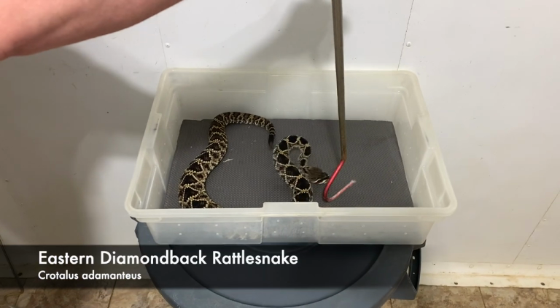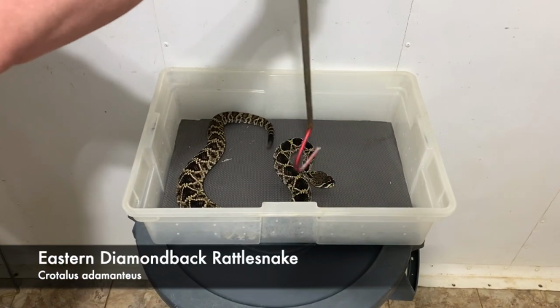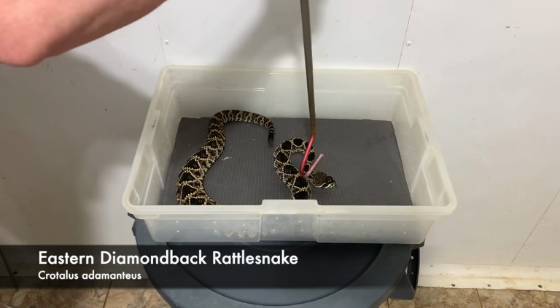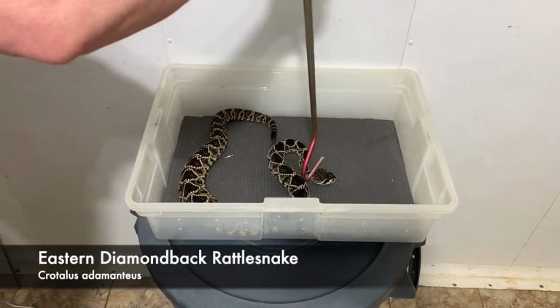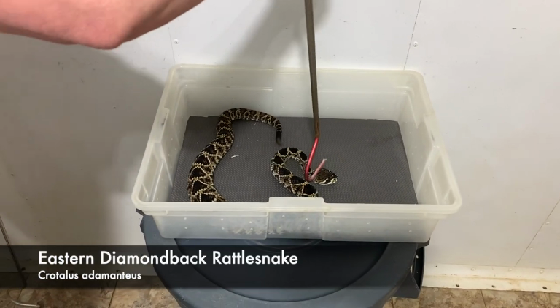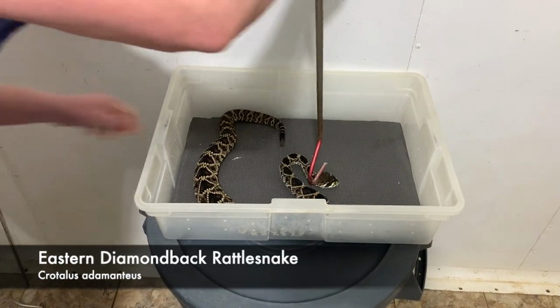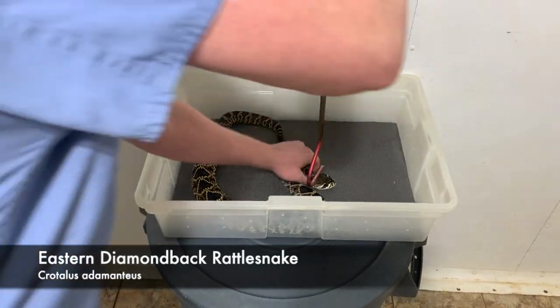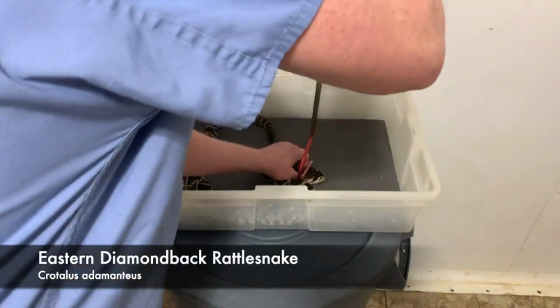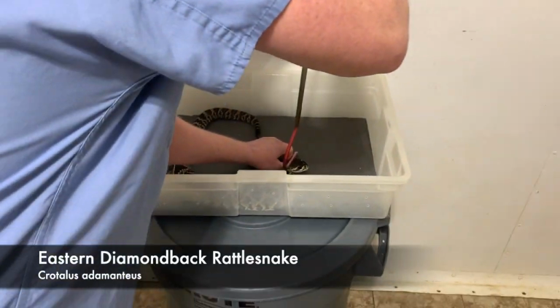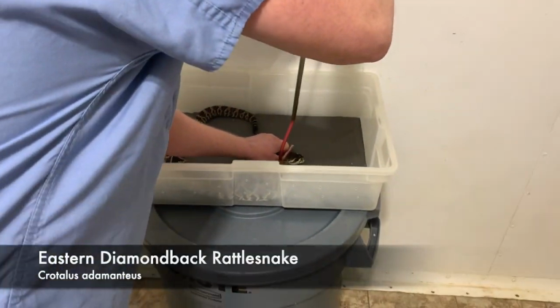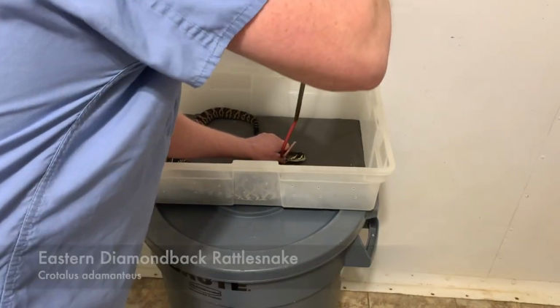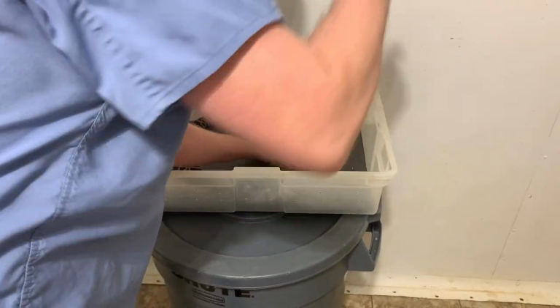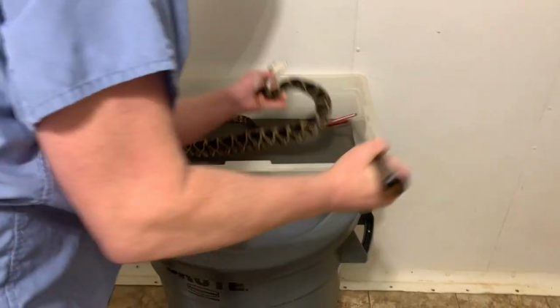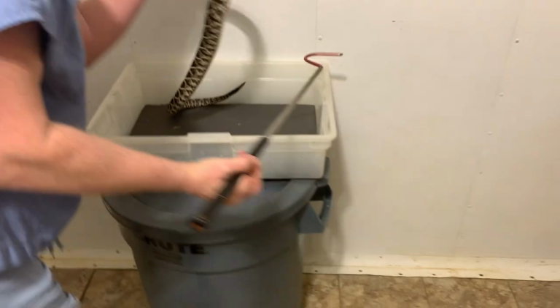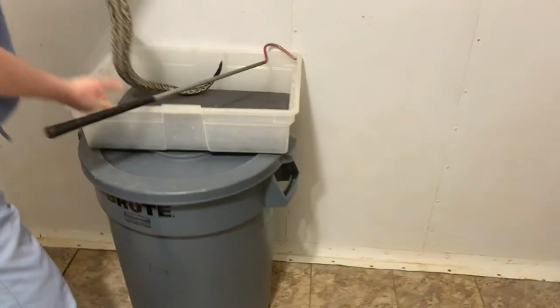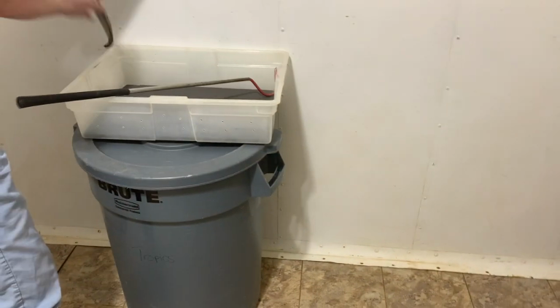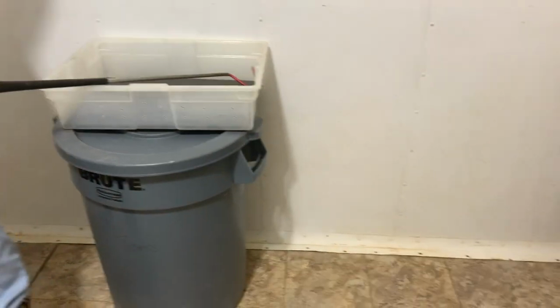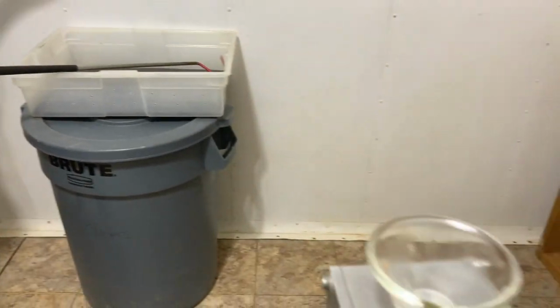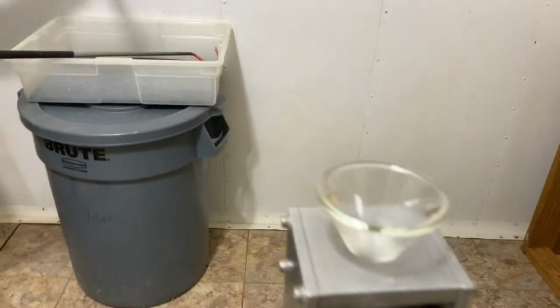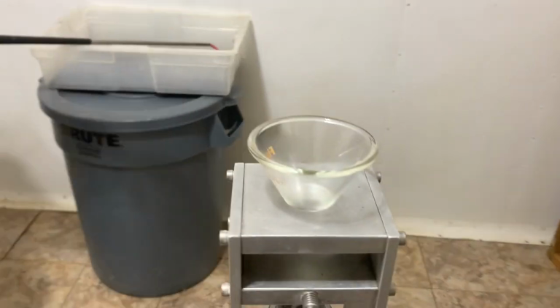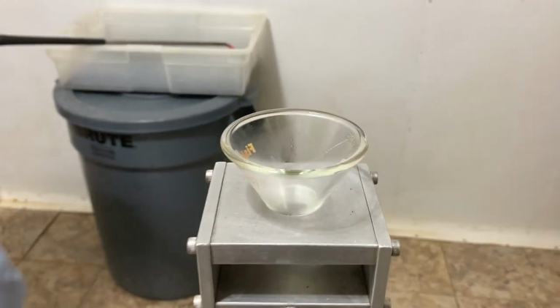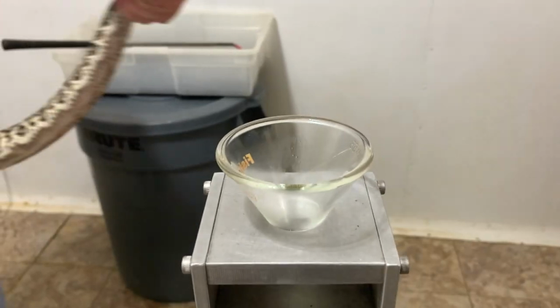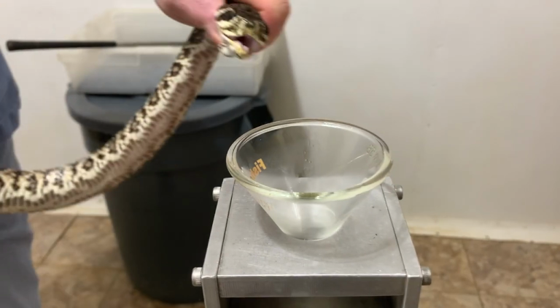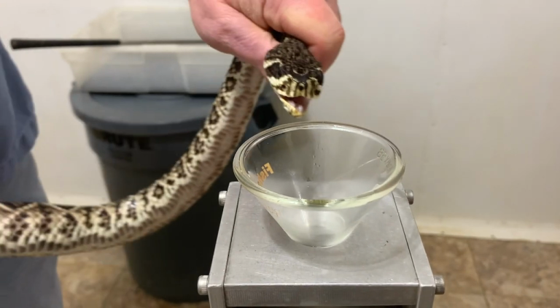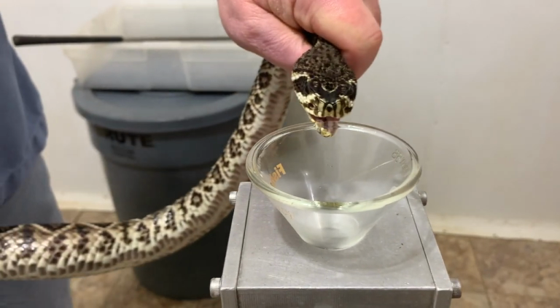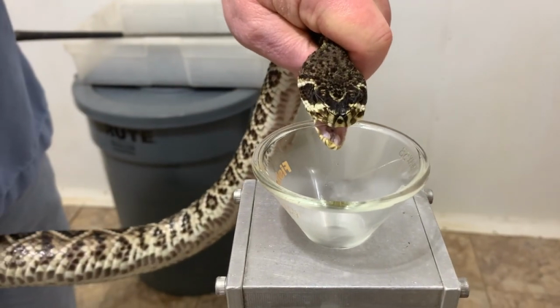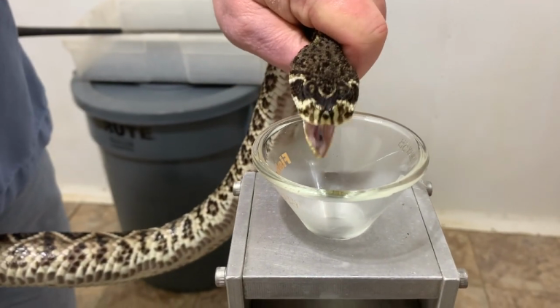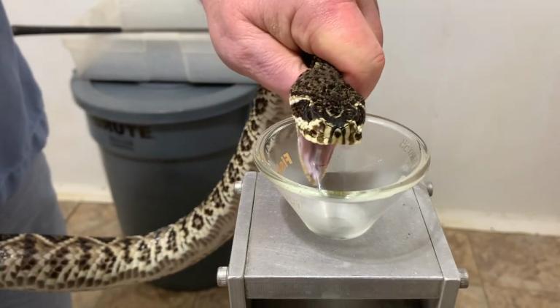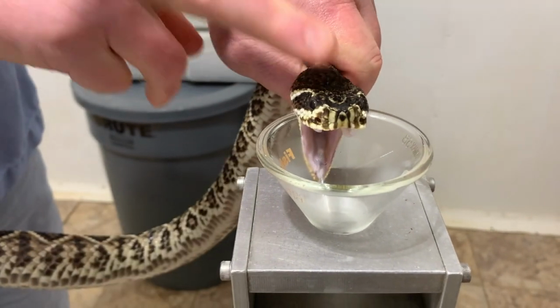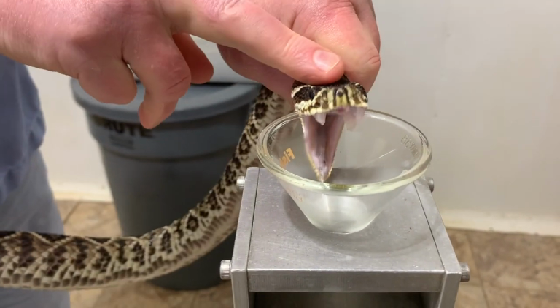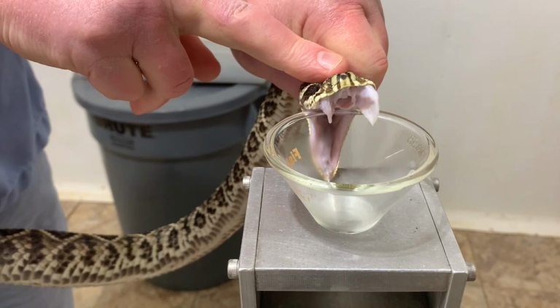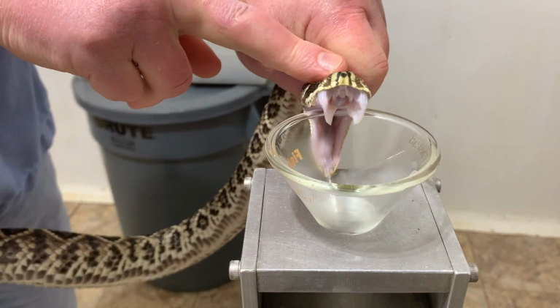Today we have venom extractions from eastern diamondback rattlesnakes. These are Crotalus adamanteus, or adamantius depending on how you like to pronounce it.